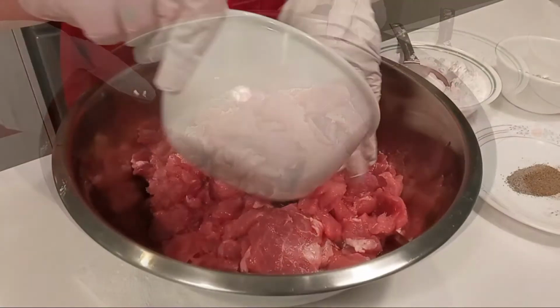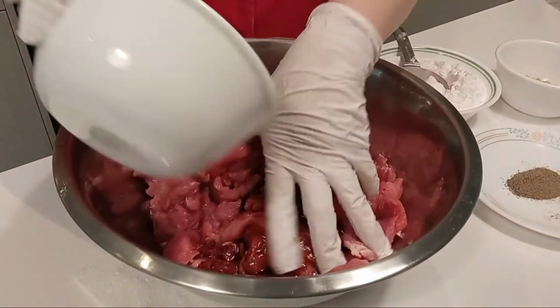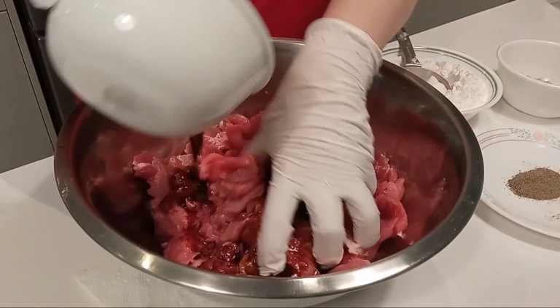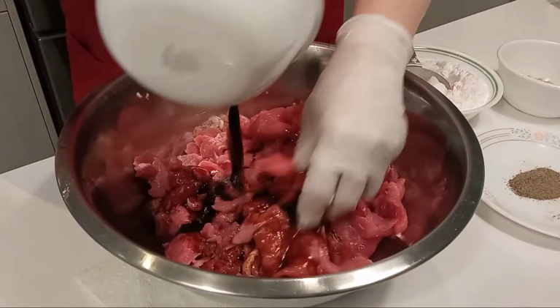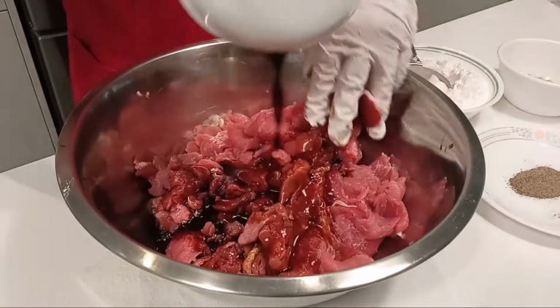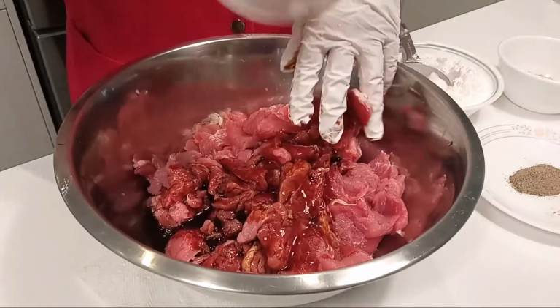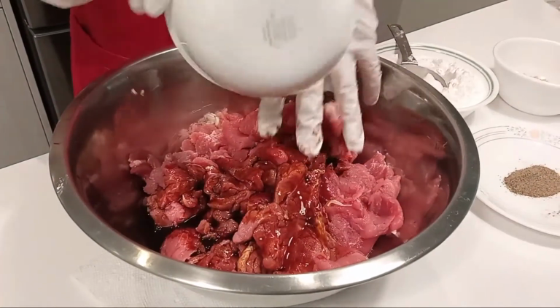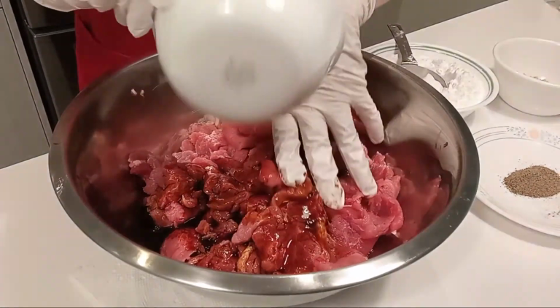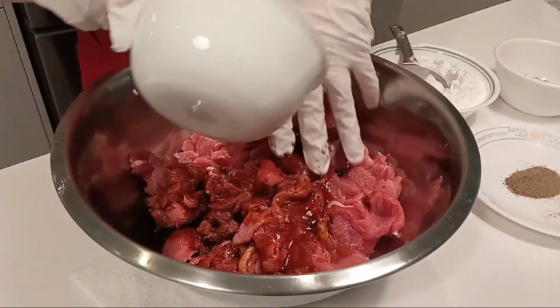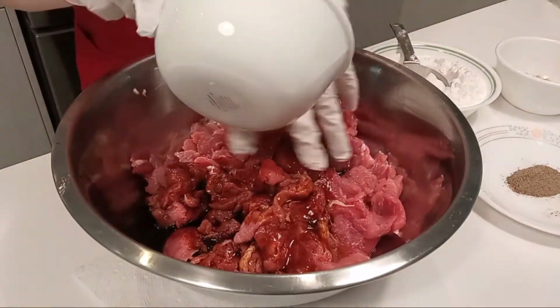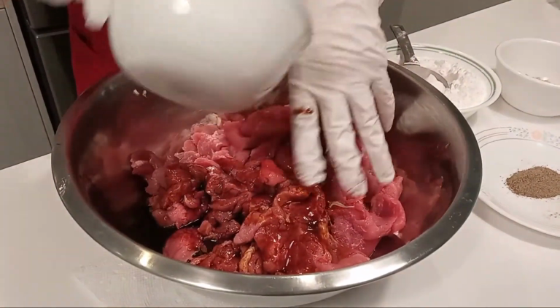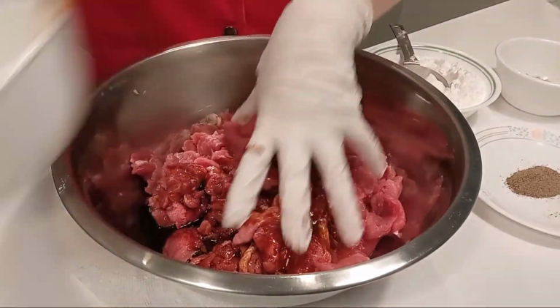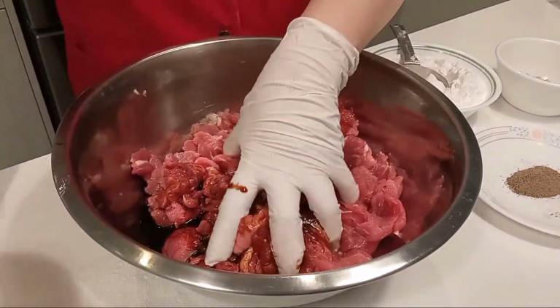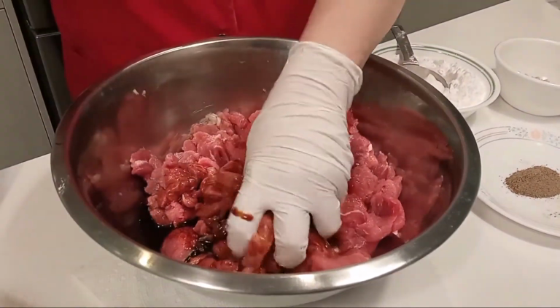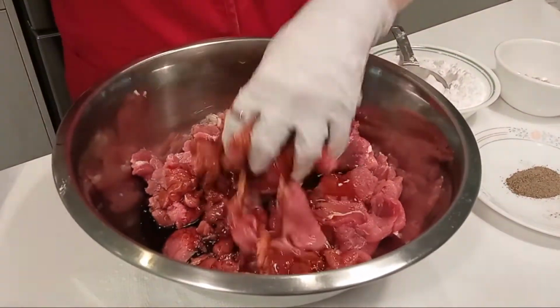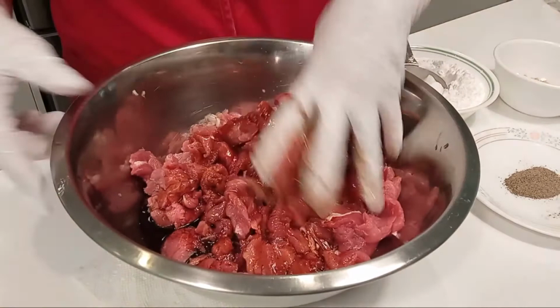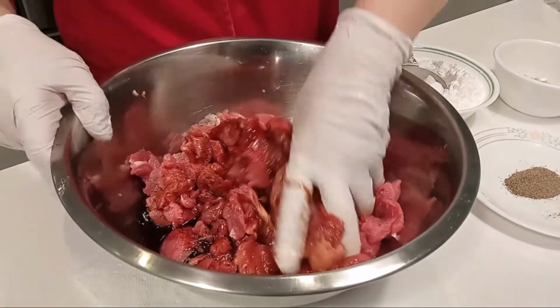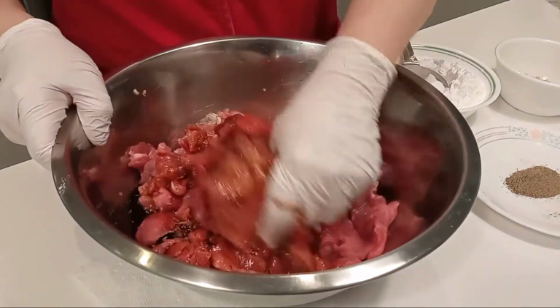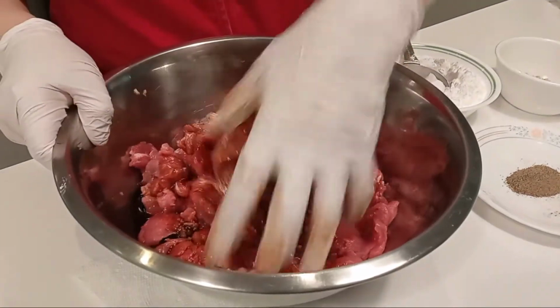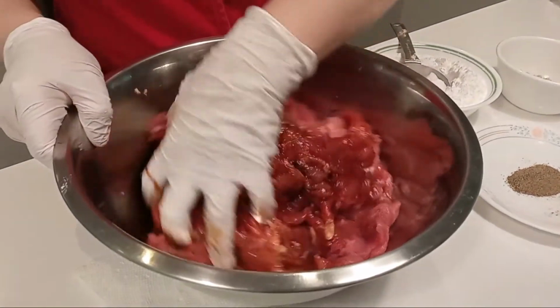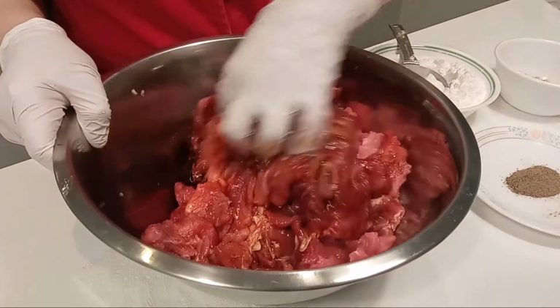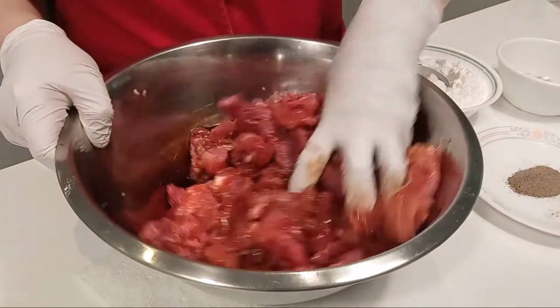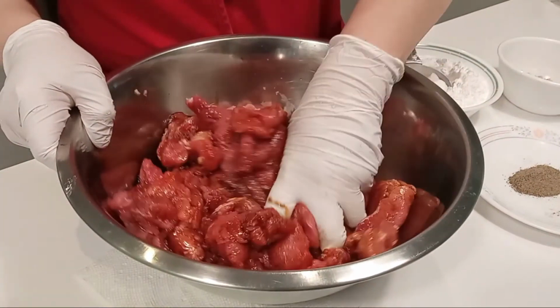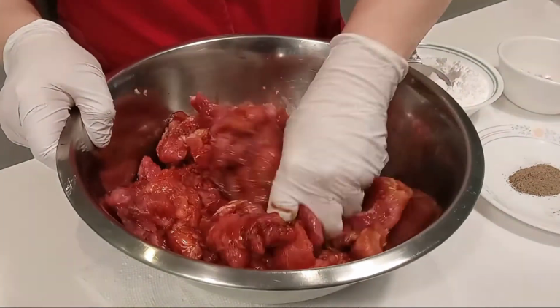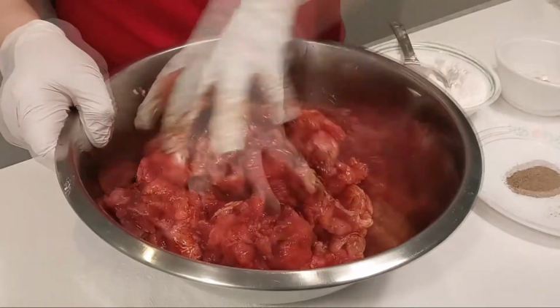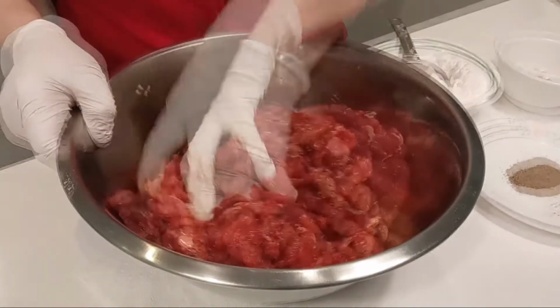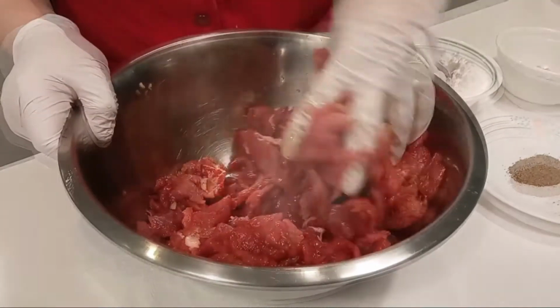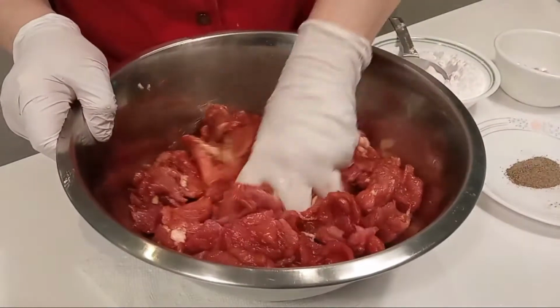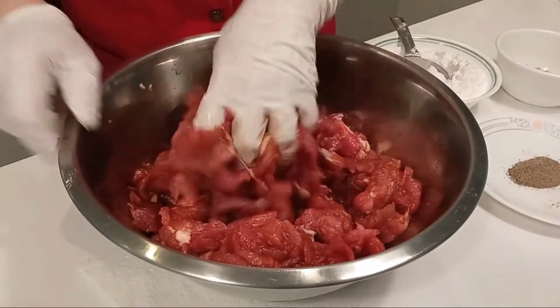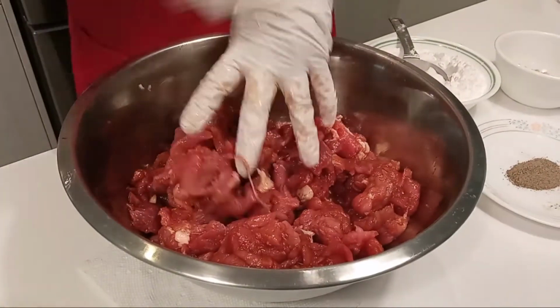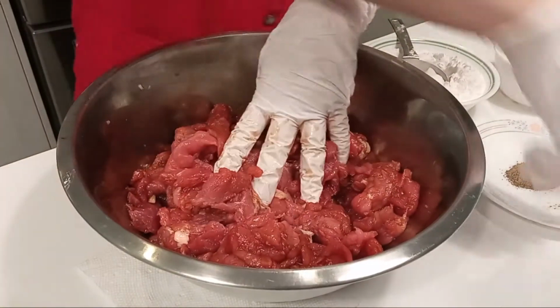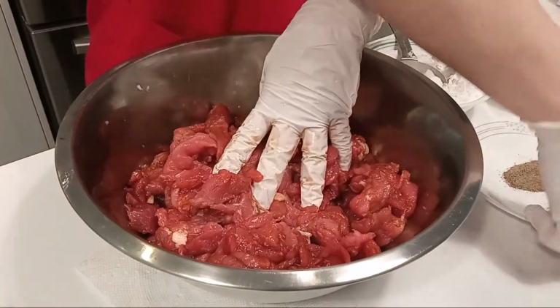Pour in the soy sauce. Massage the meat so that the meat will absorb the soy sauce. While mixing, add in the pepper as well.